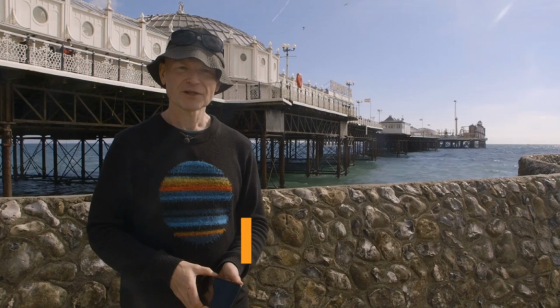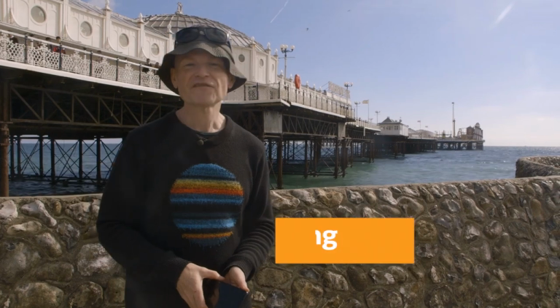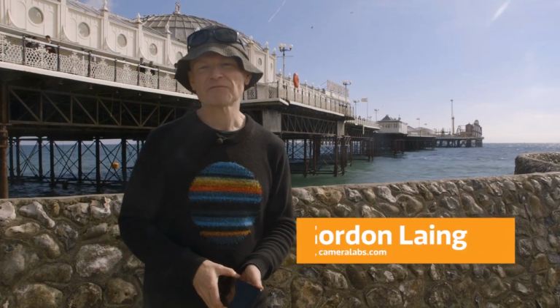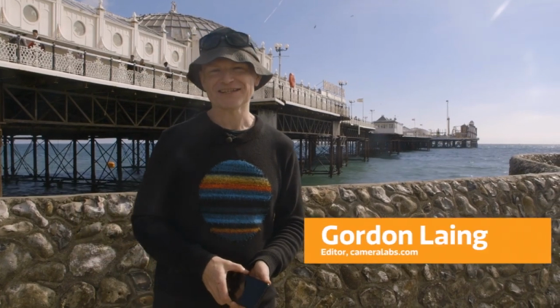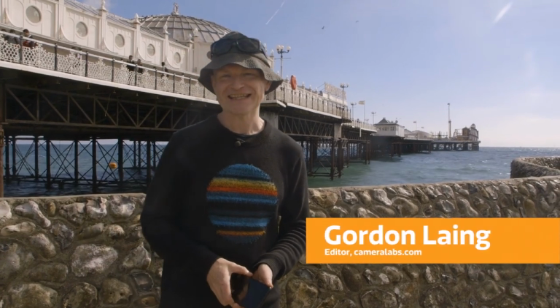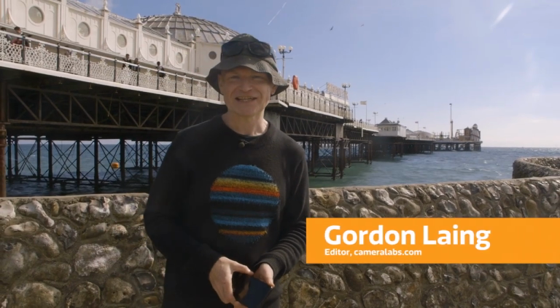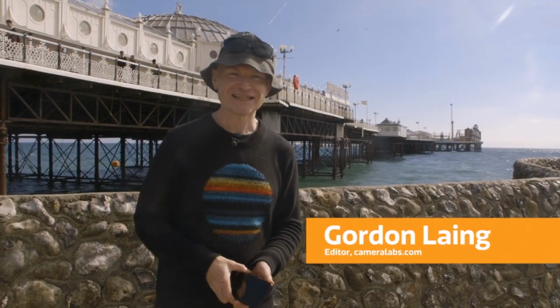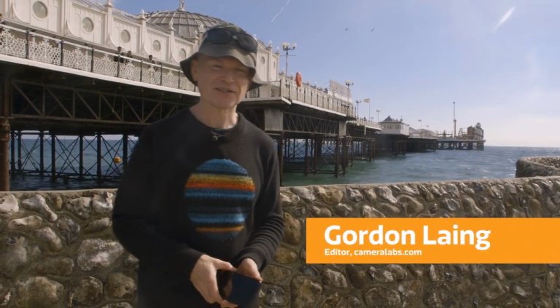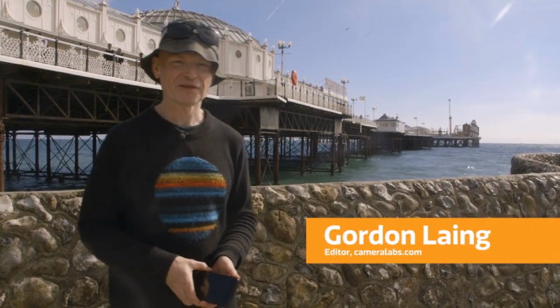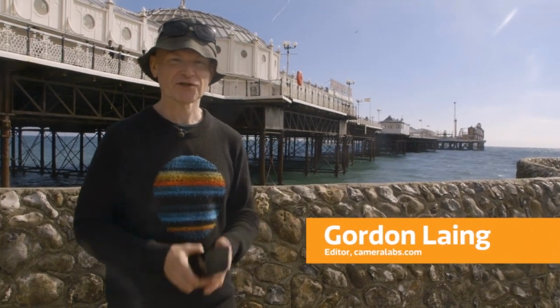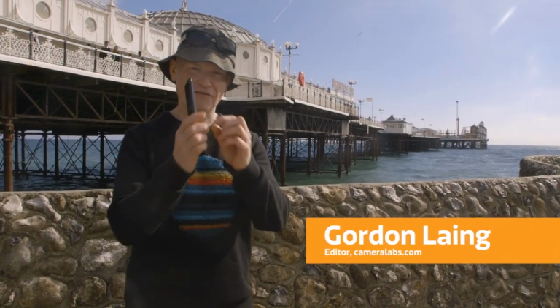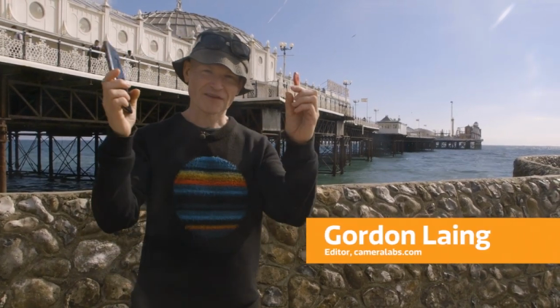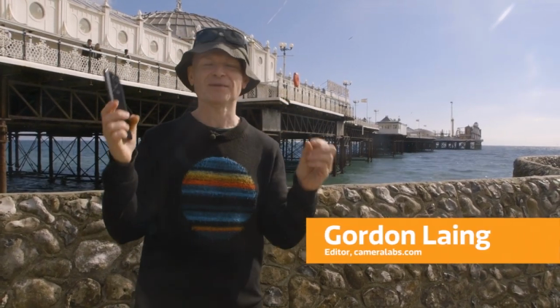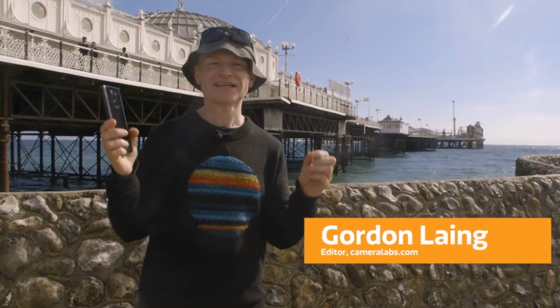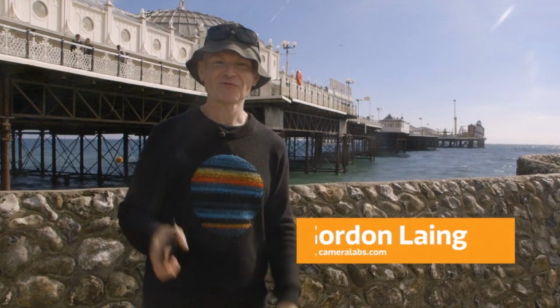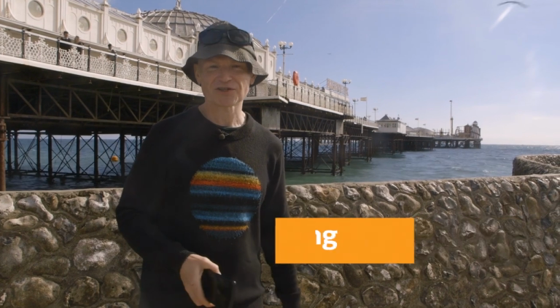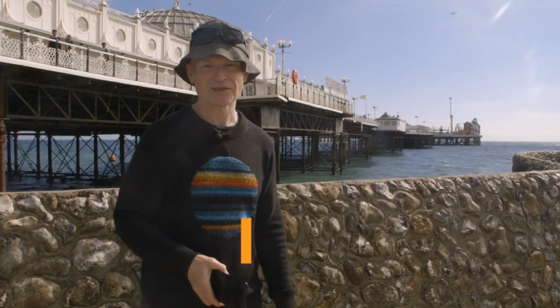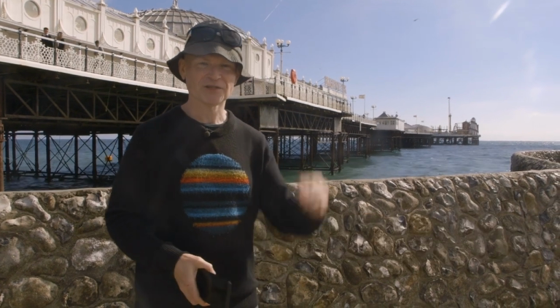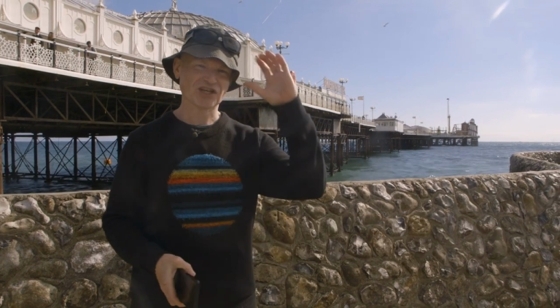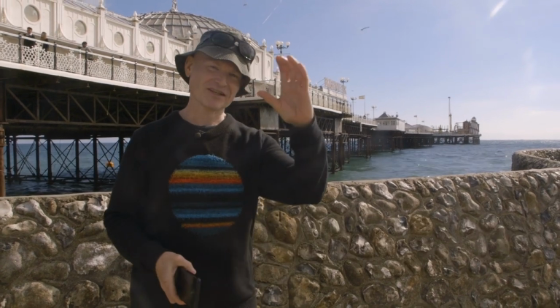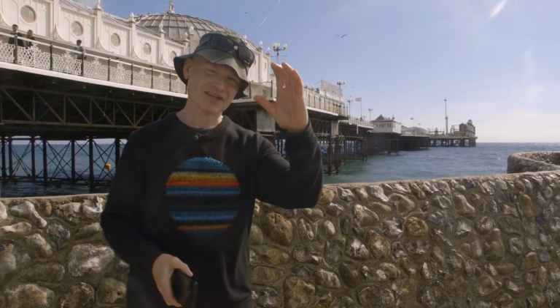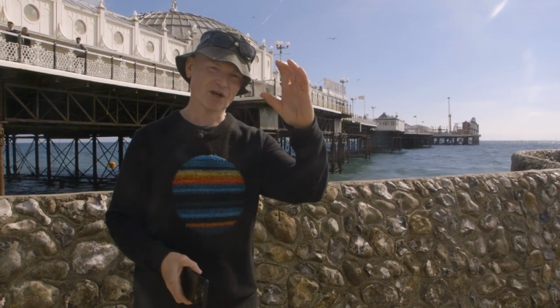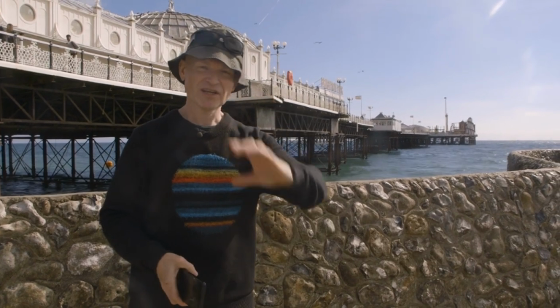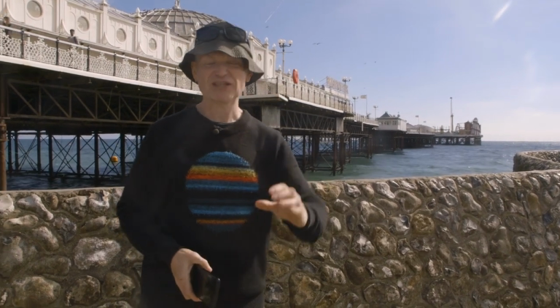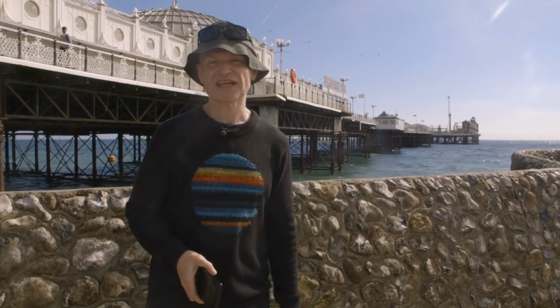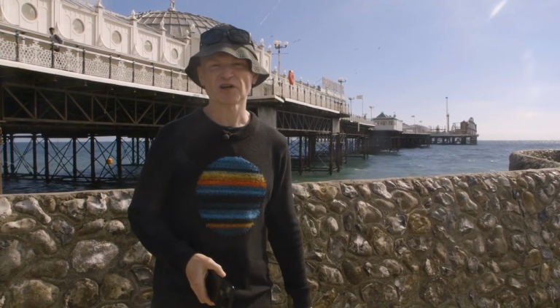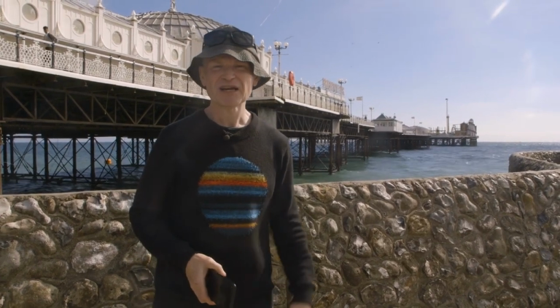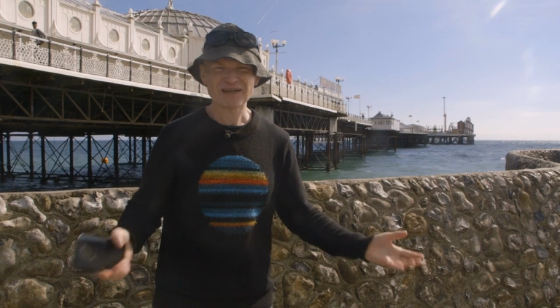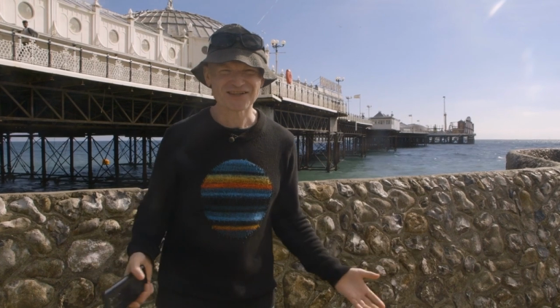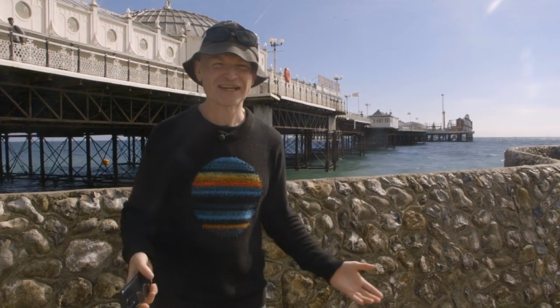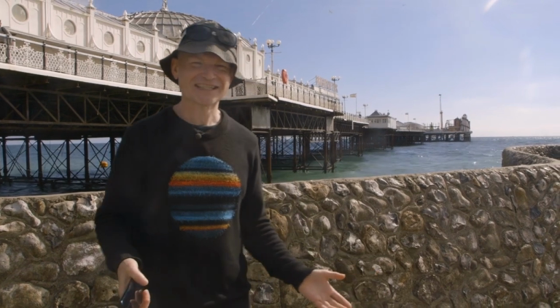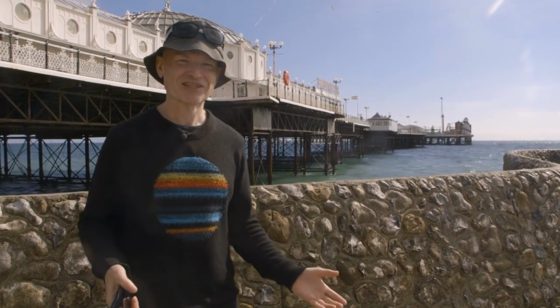When you photograph piers at the seaside it's very easy to end up with a photo of a very long thin building running across the middle of the picture with a giant amount of sky at the top and beach or sea at the bottom. But for me that's not a very exciting picture.